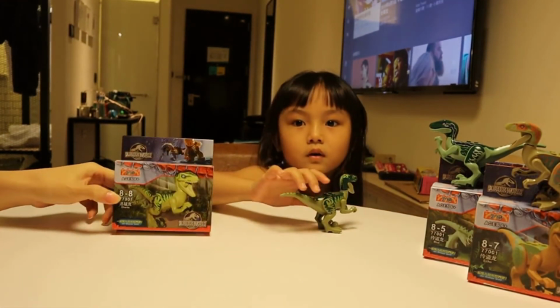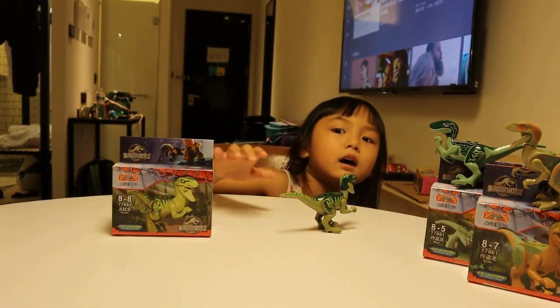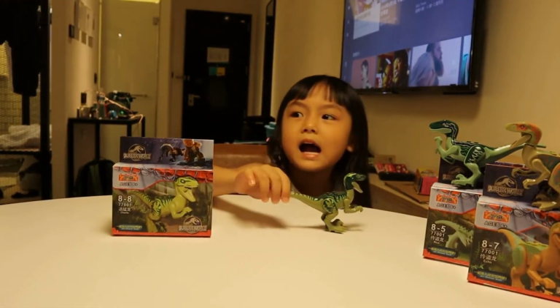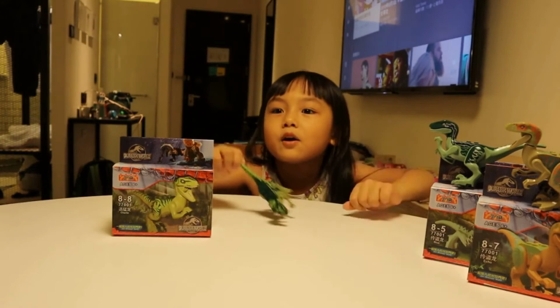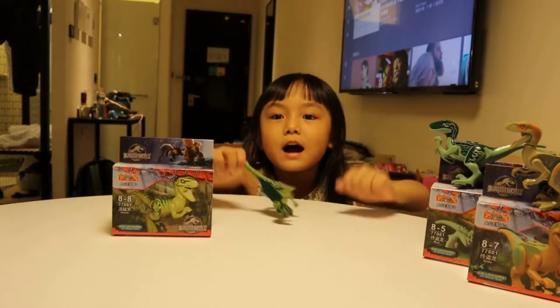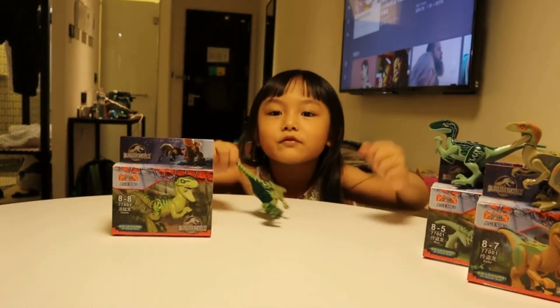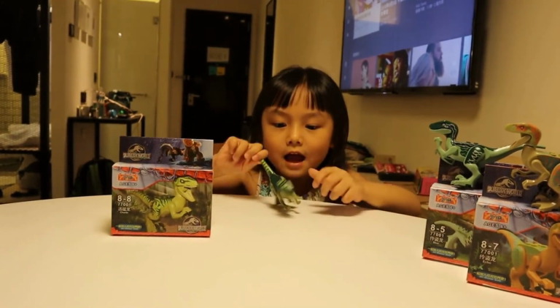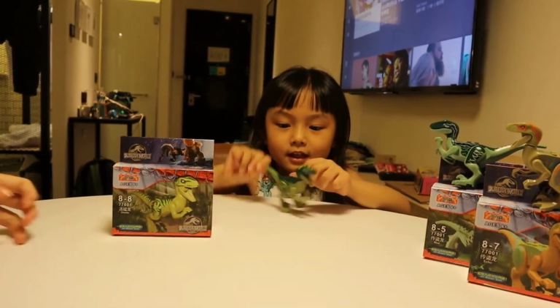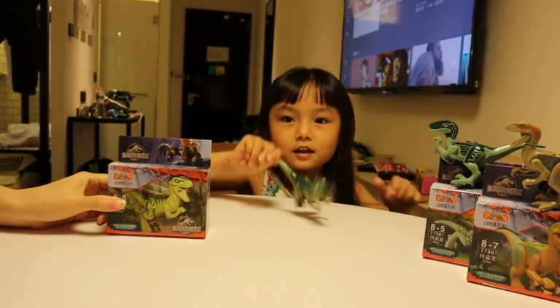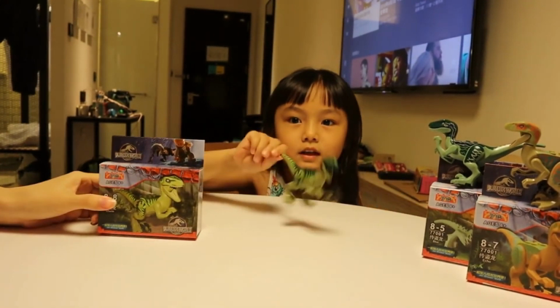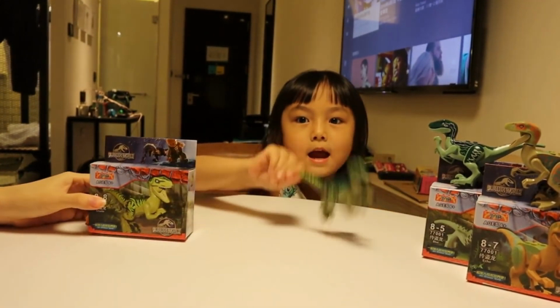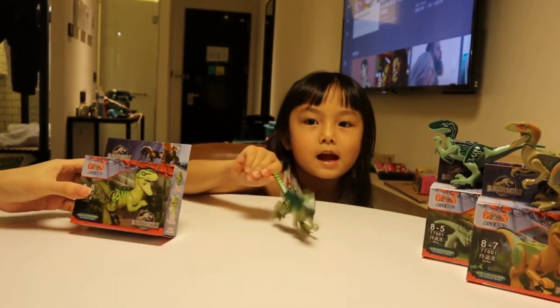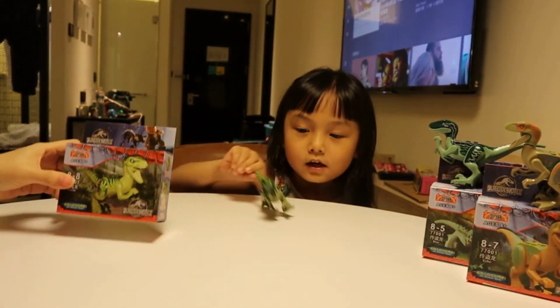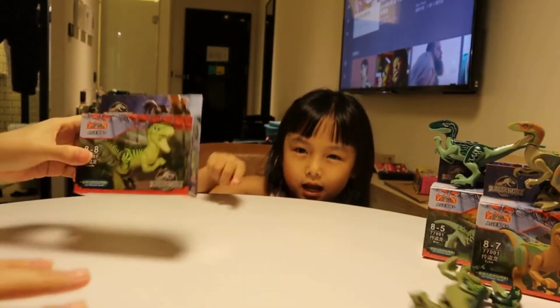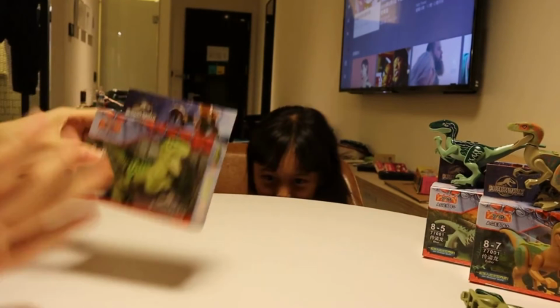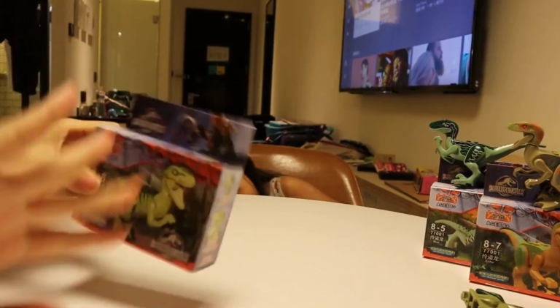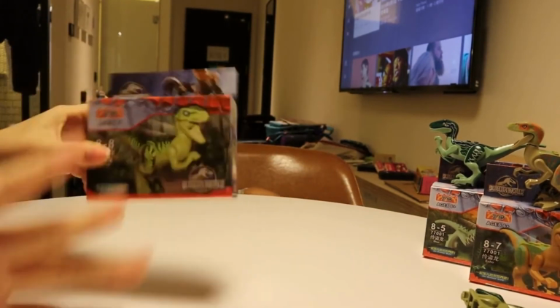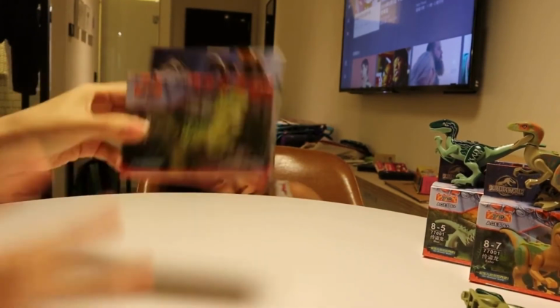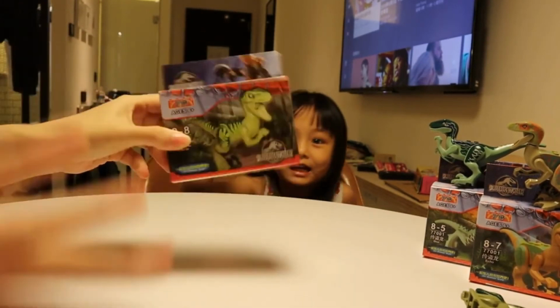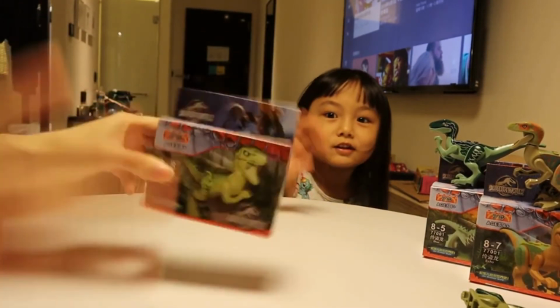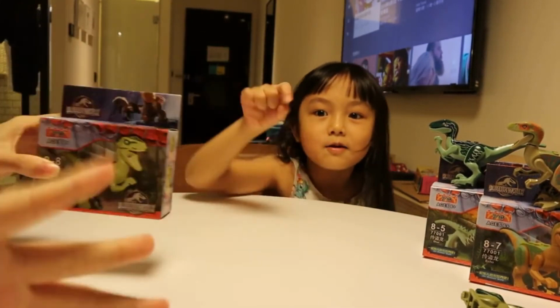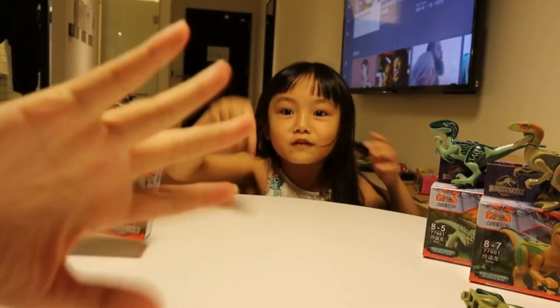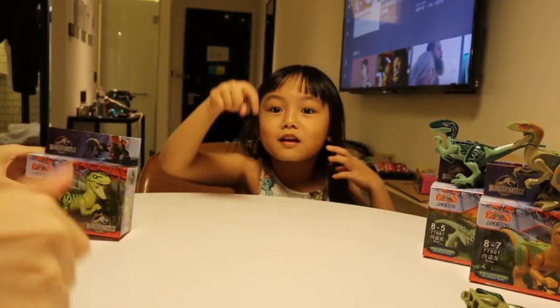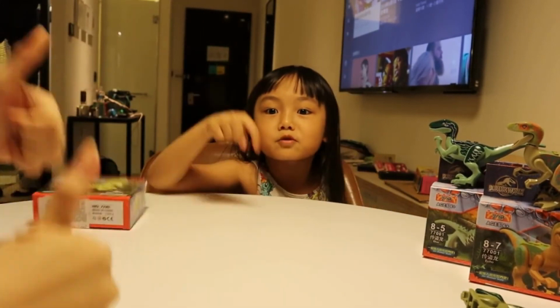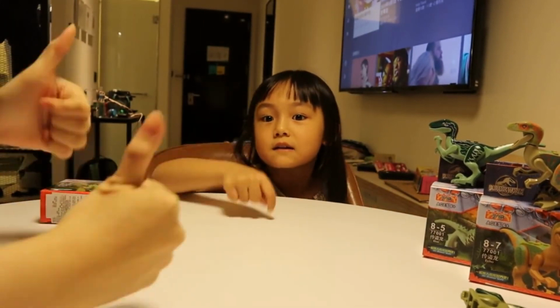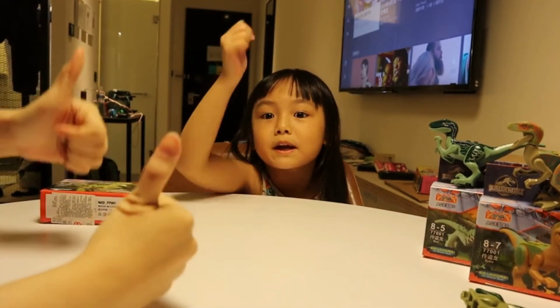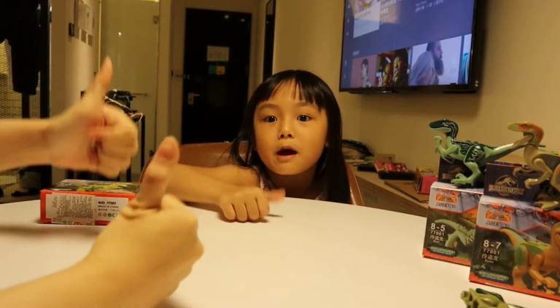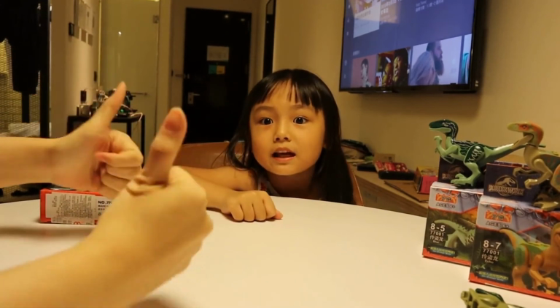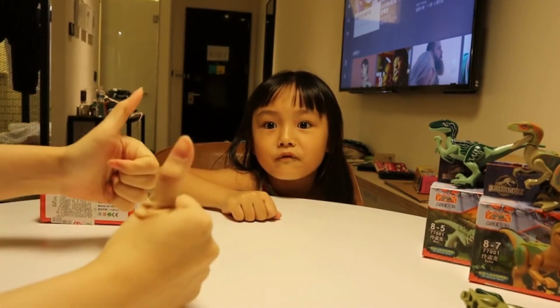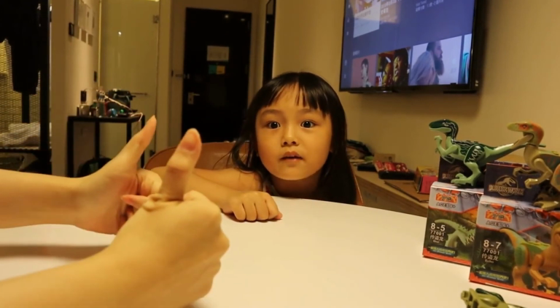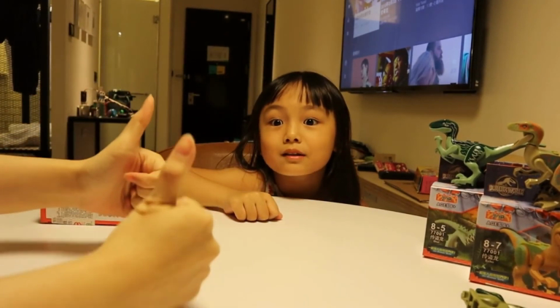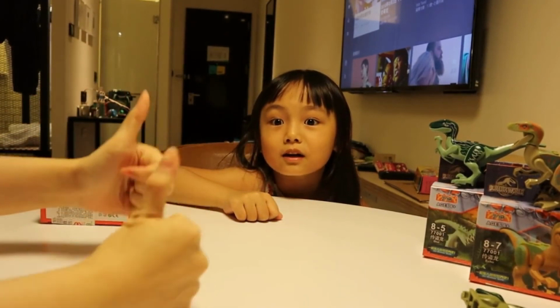Whoa! Run! Wait, look! This dinosaur is coming! Ahhh! Surprise! Don't forget to subscribe to our channel and give us a big thumbs up. Like us on Facebook and follow us on Instagram.